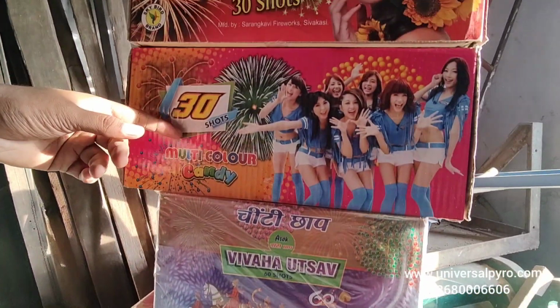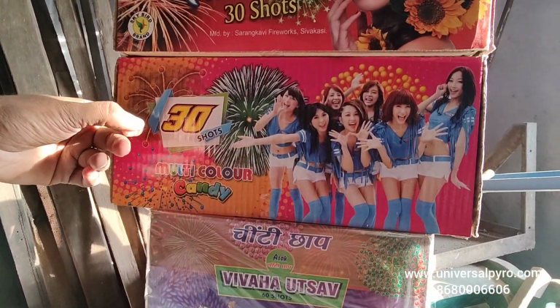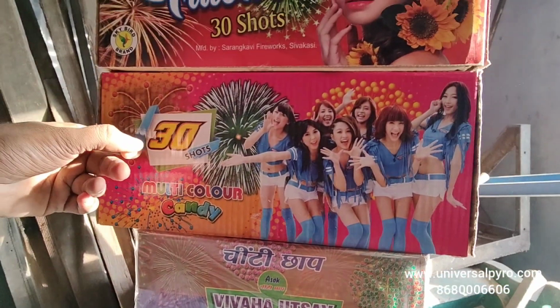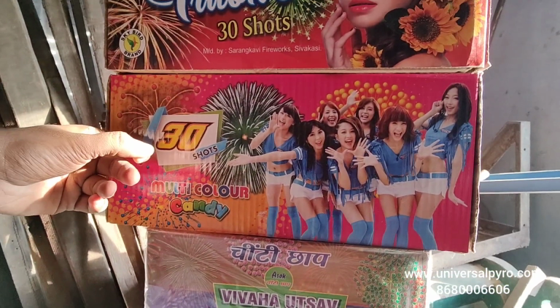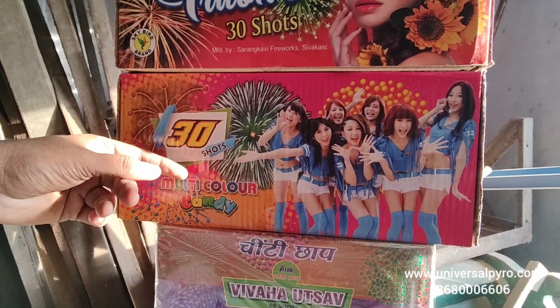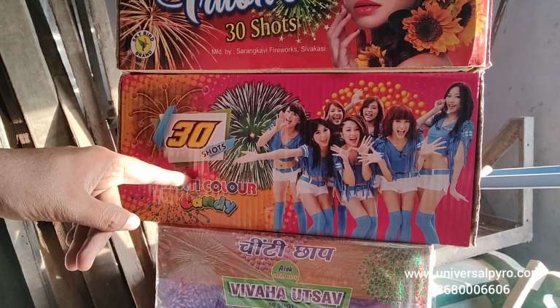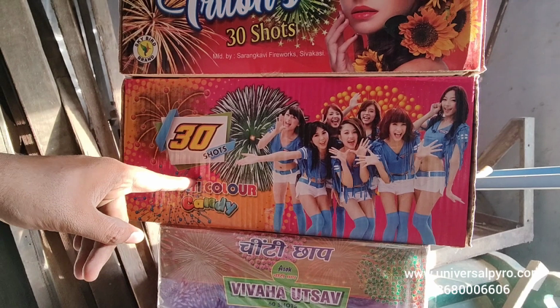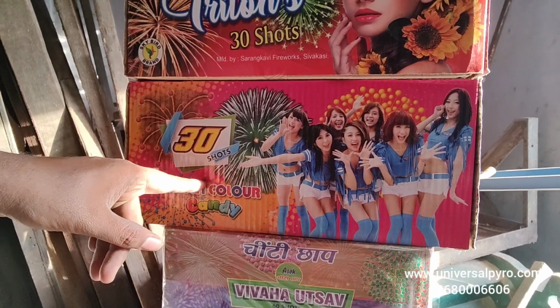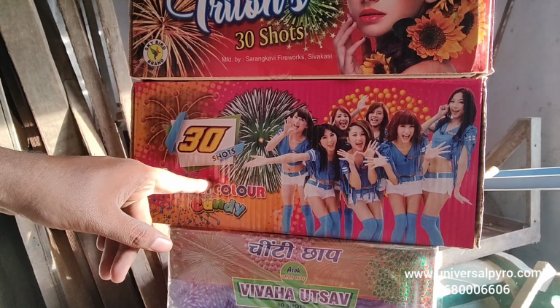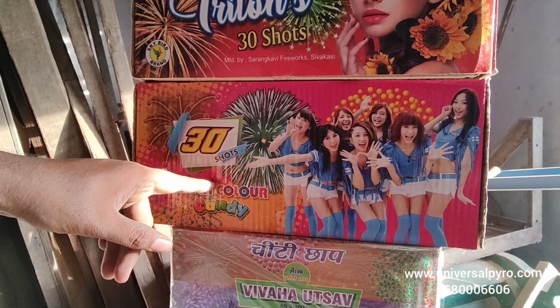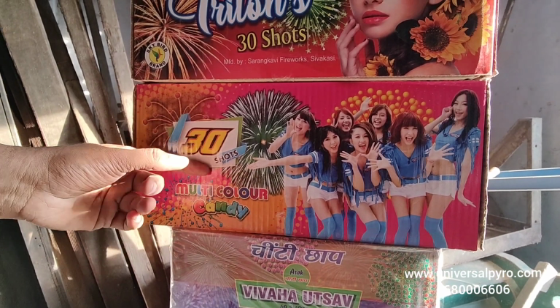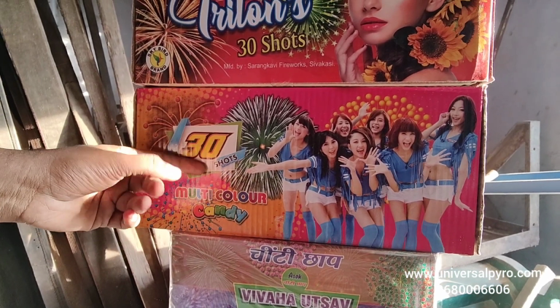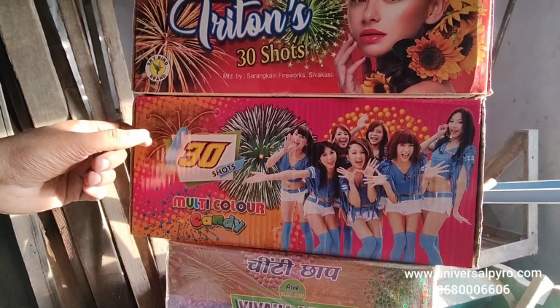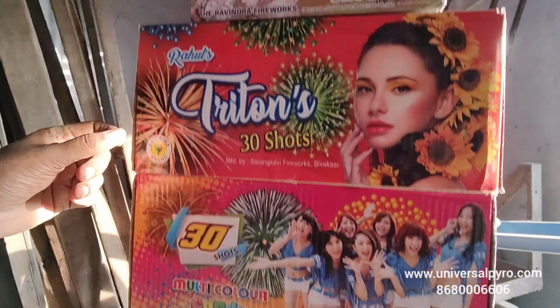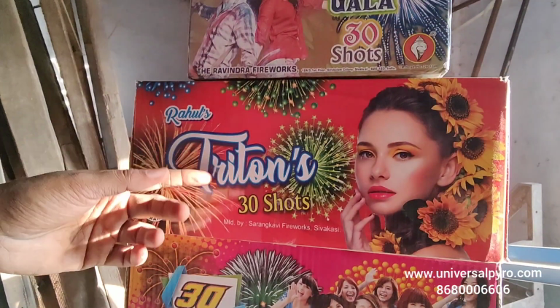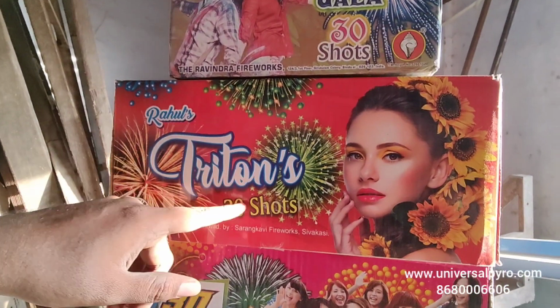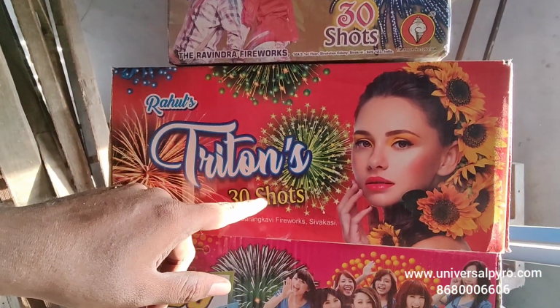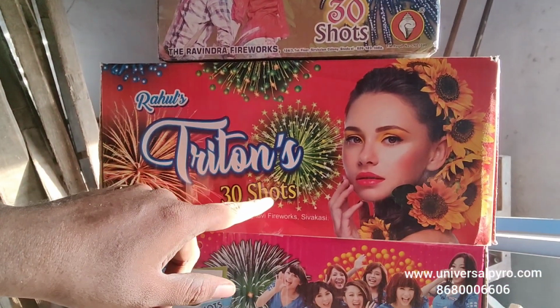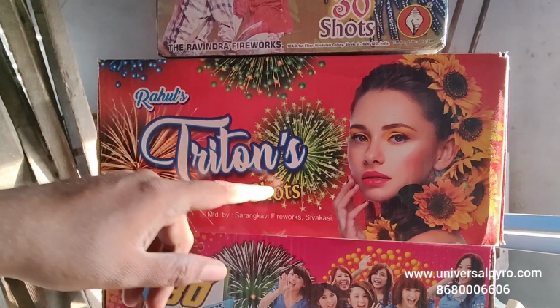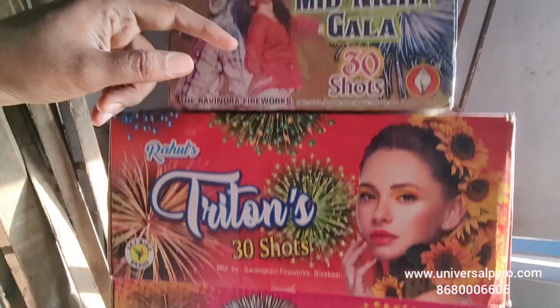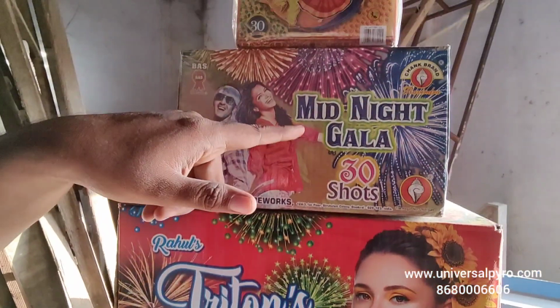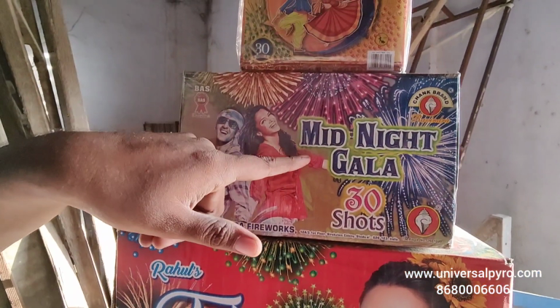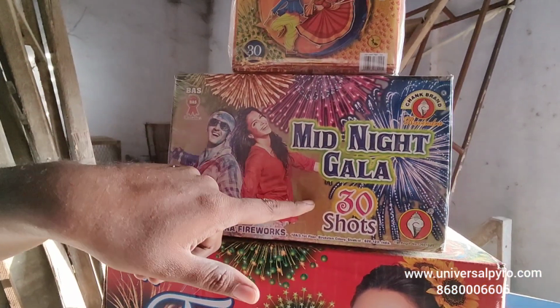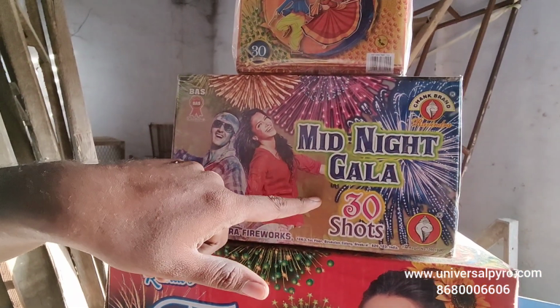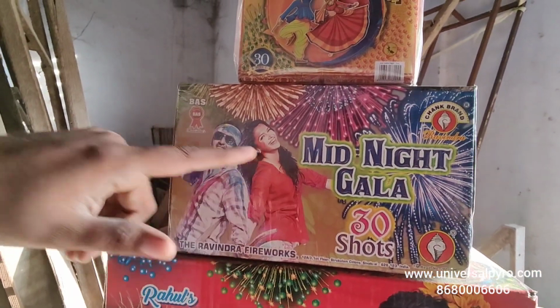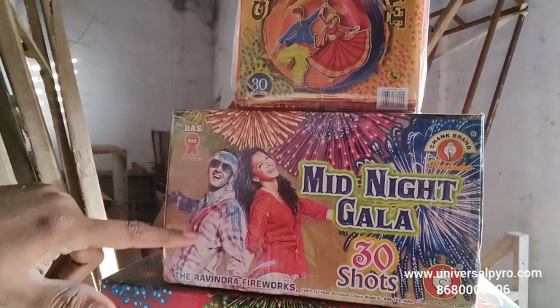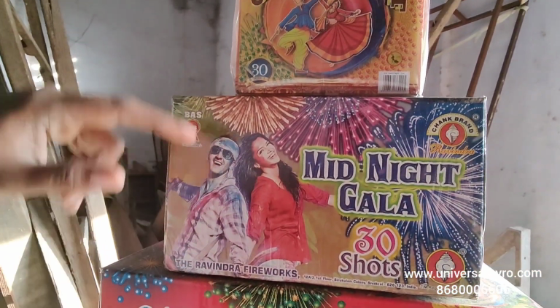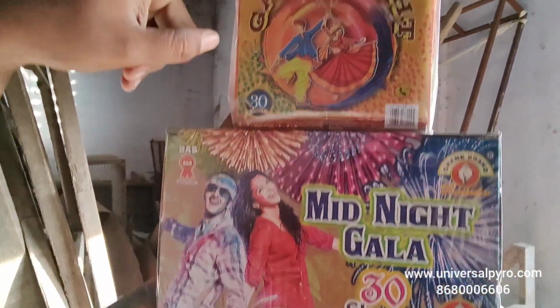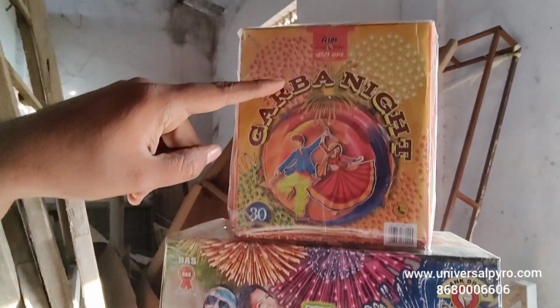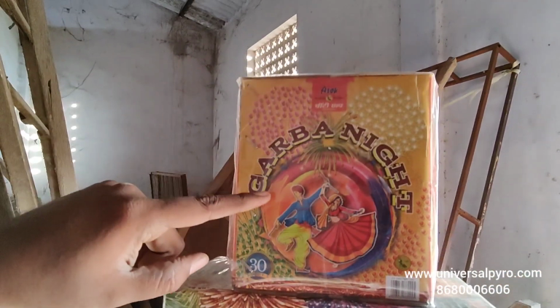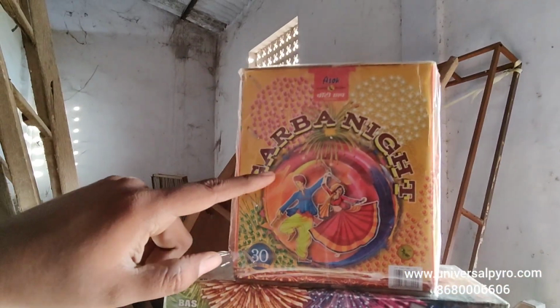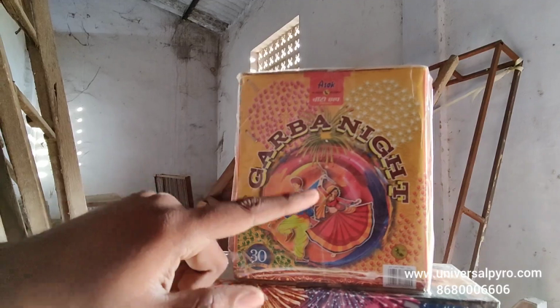This is a mile function. Peacock Dancing. Treat and Full Crackling 30 Shot. Midnight Gala 30 Shot from Ravindra Fireworks. Asok 30 Shot Gabonite.